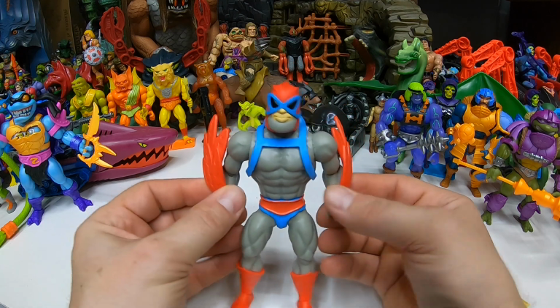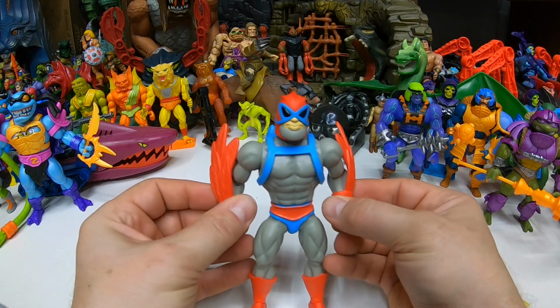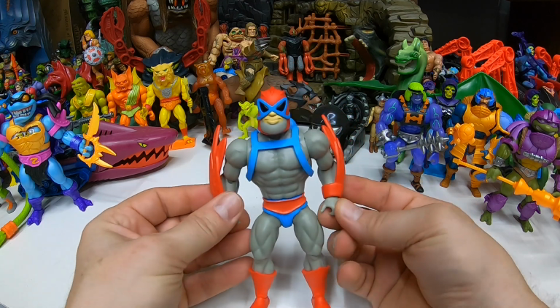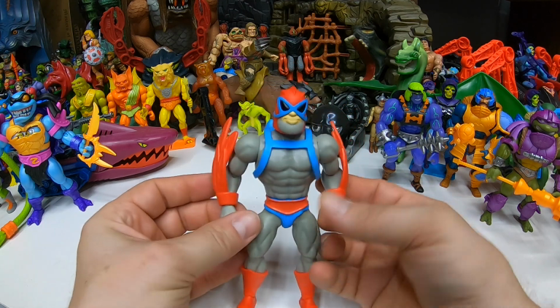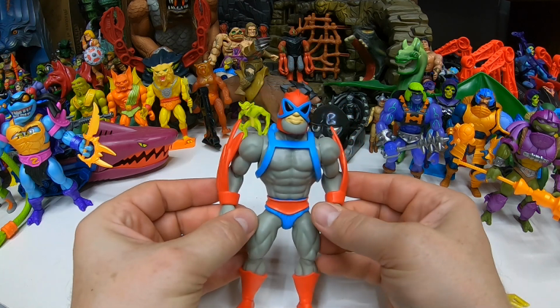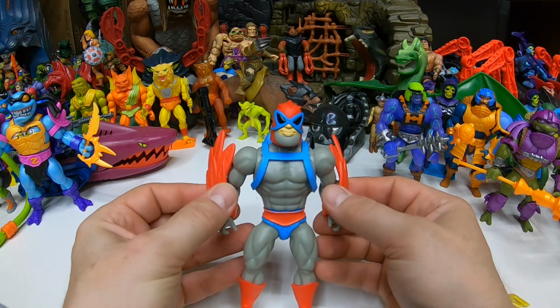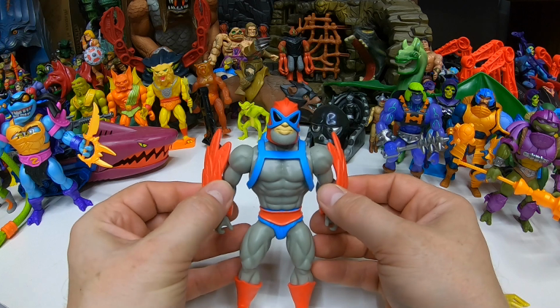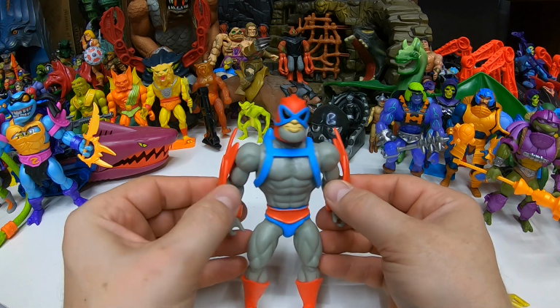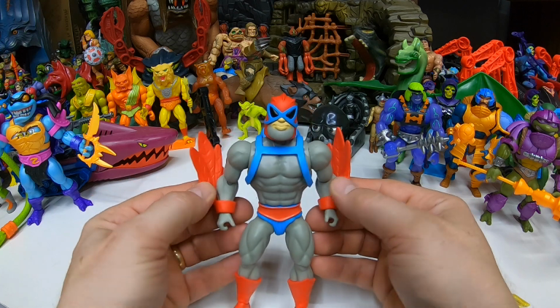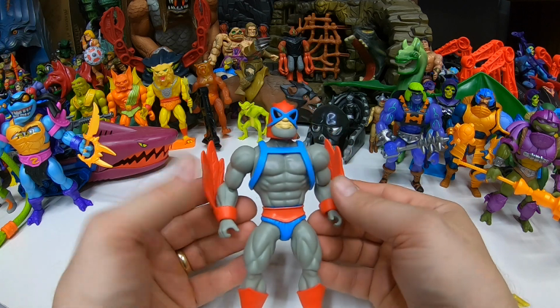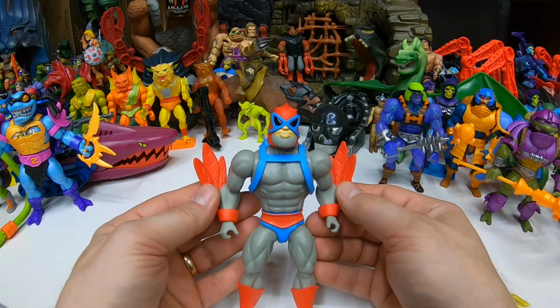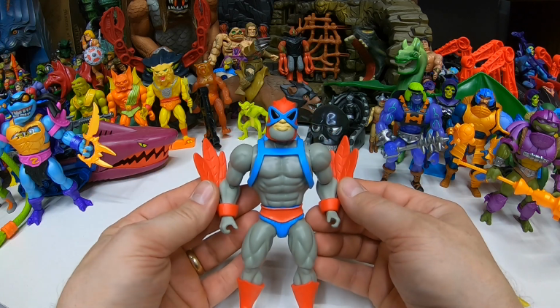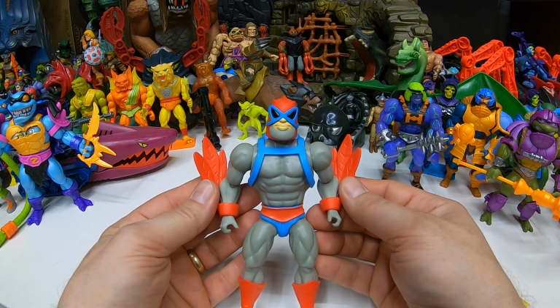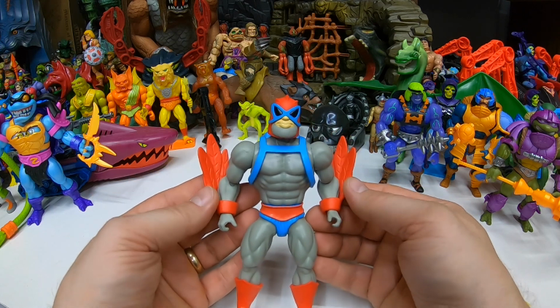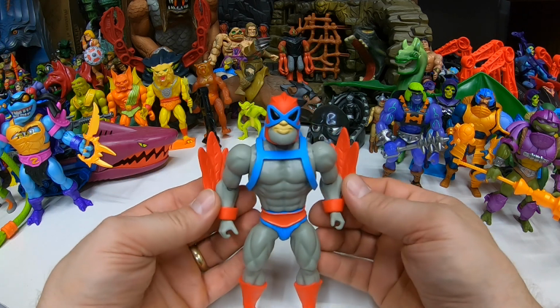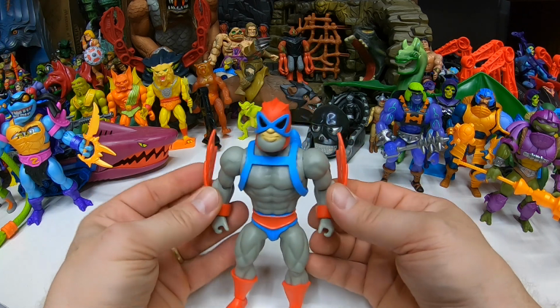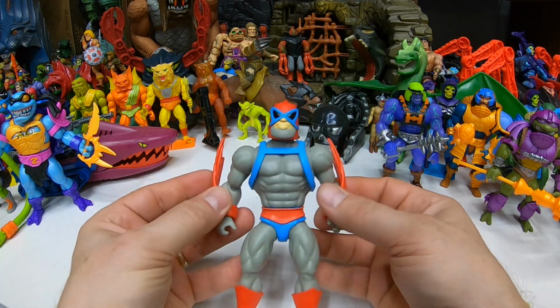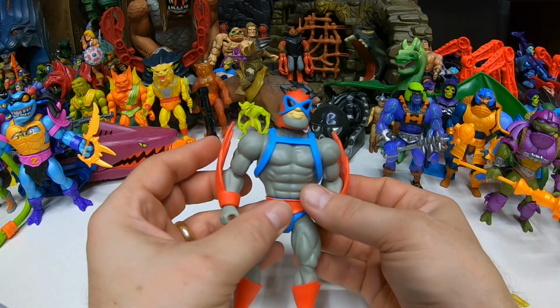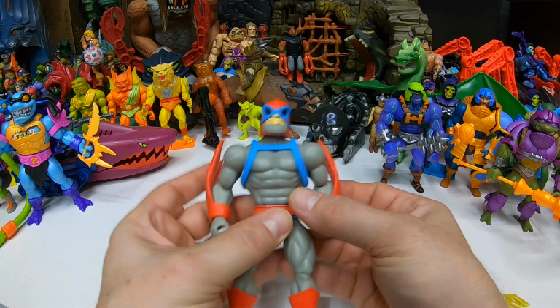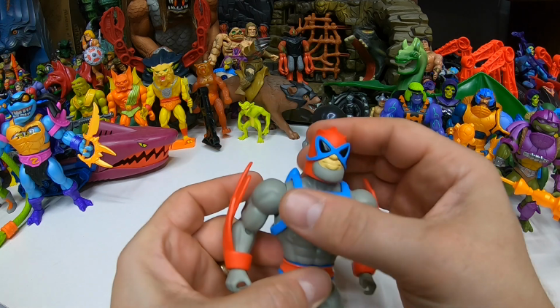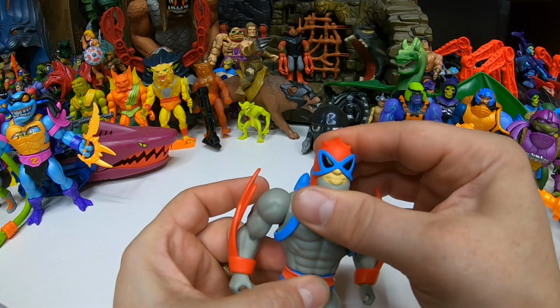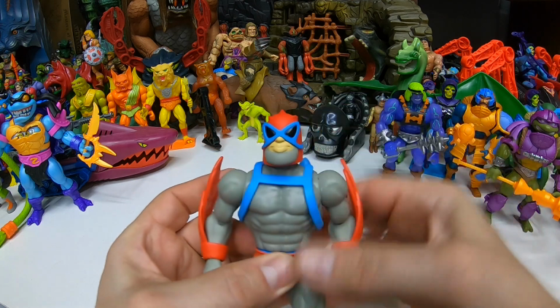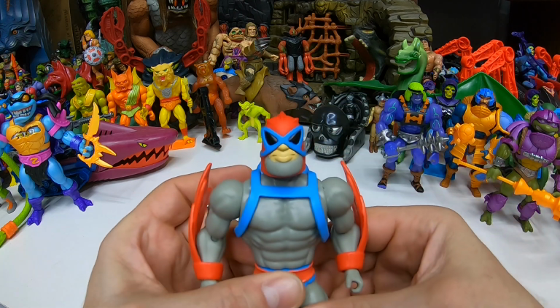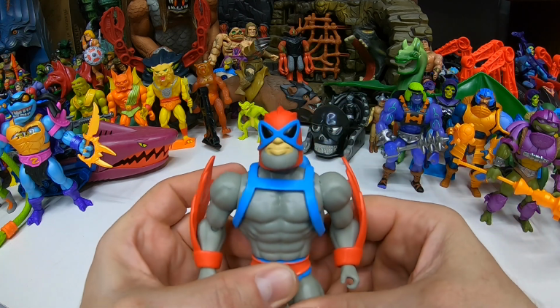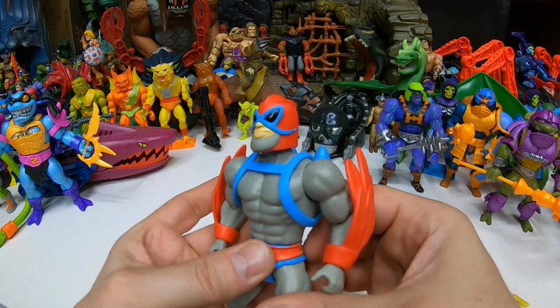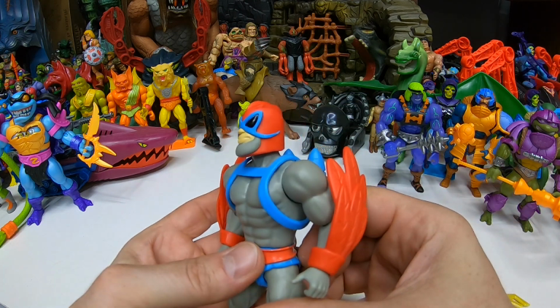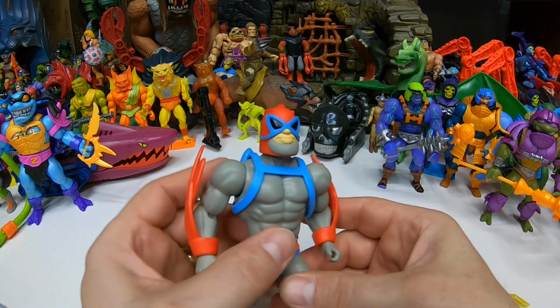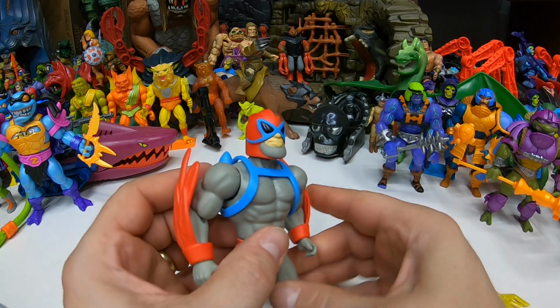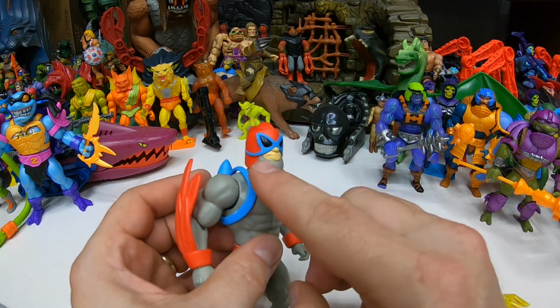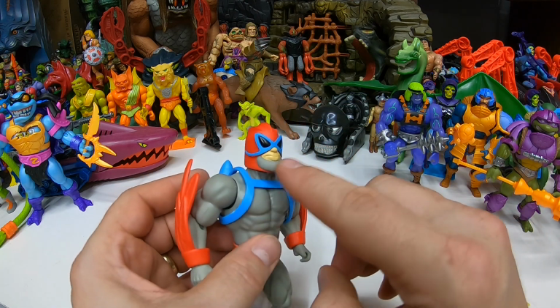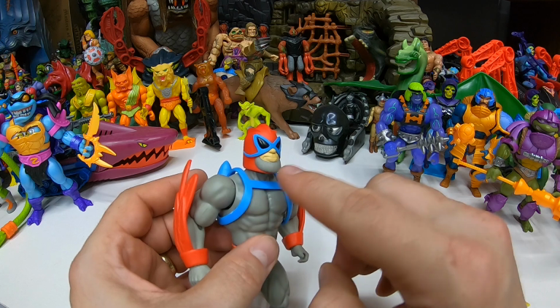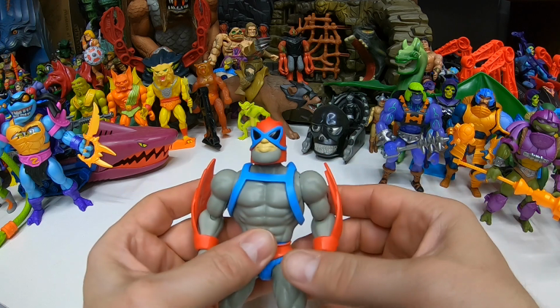That's a very good way to do it, so these don't fall off — they work really good. Really cool. There's that head sculpt, very nice. No blue beard variant! Ha, that'd be funny.